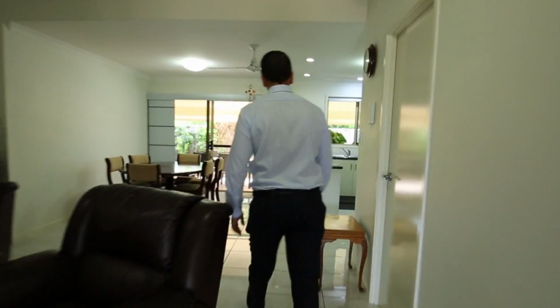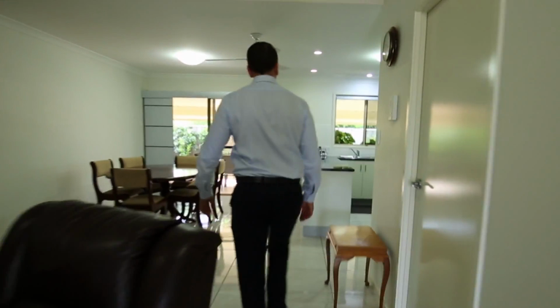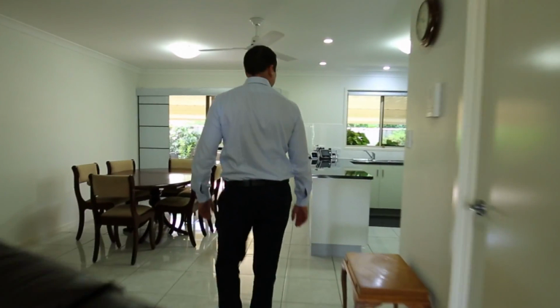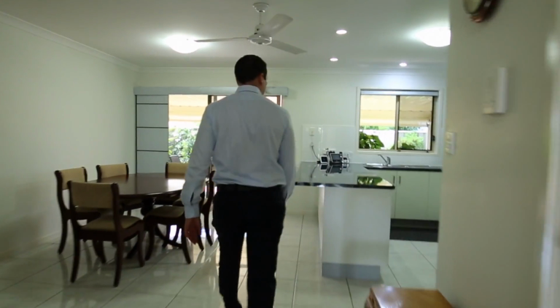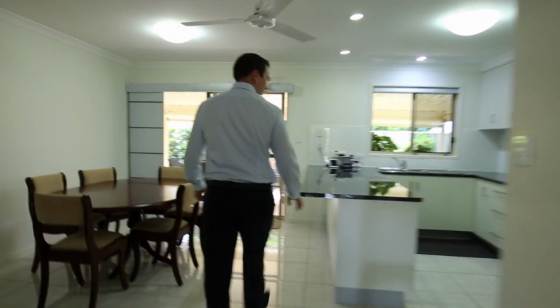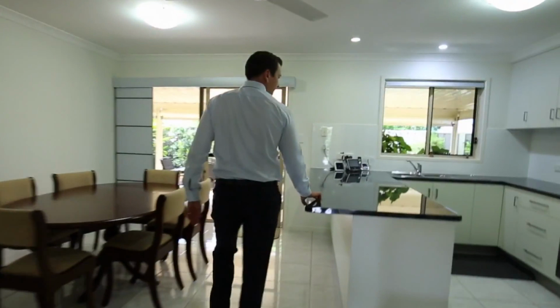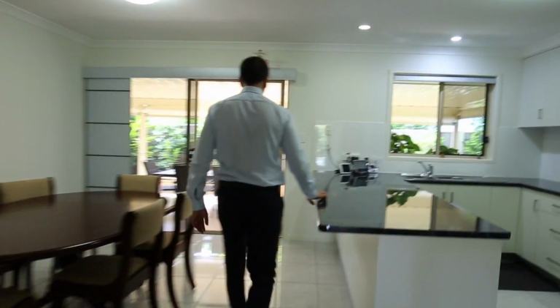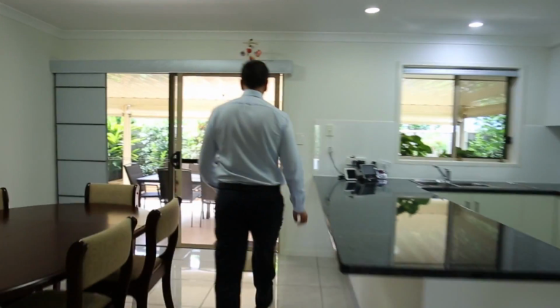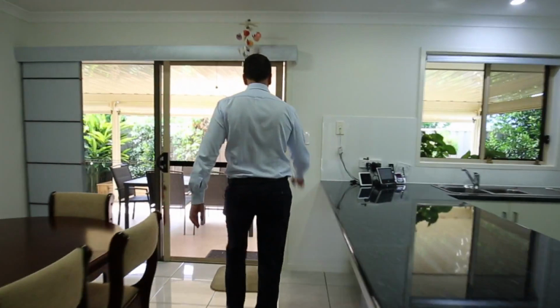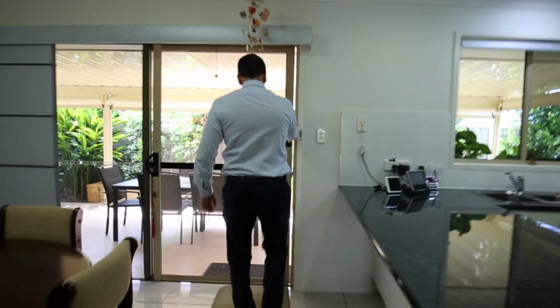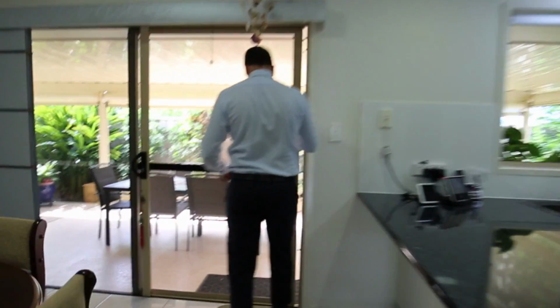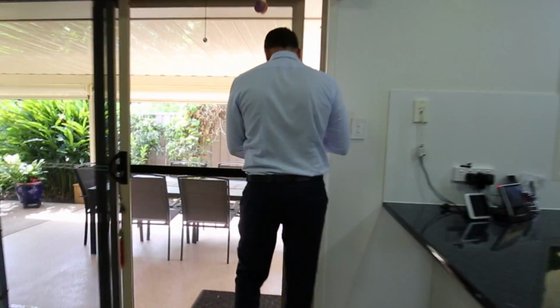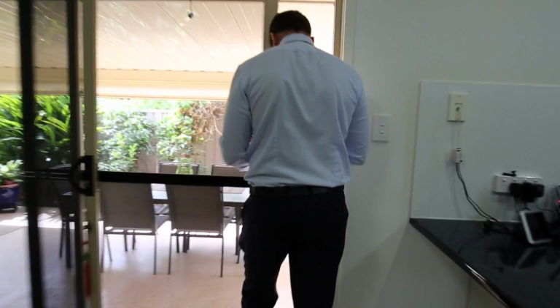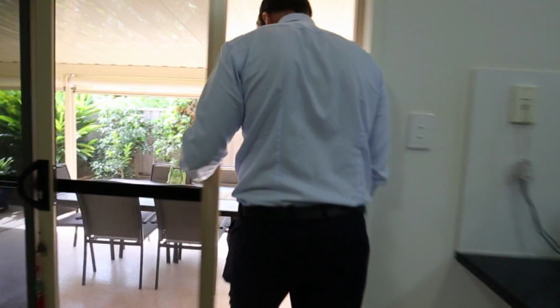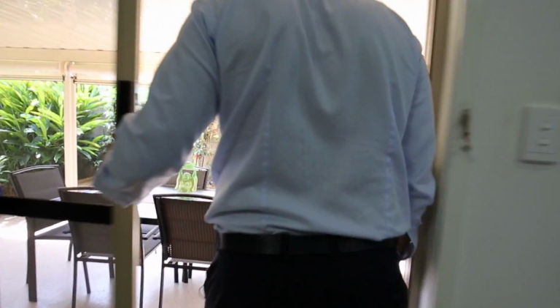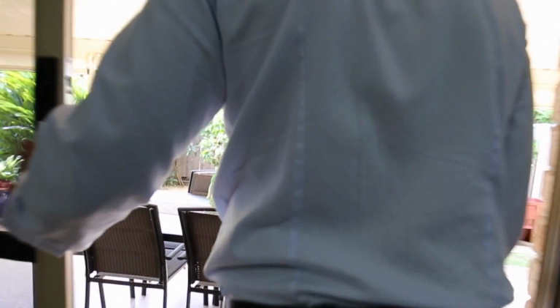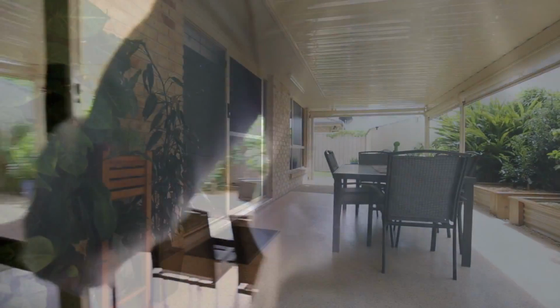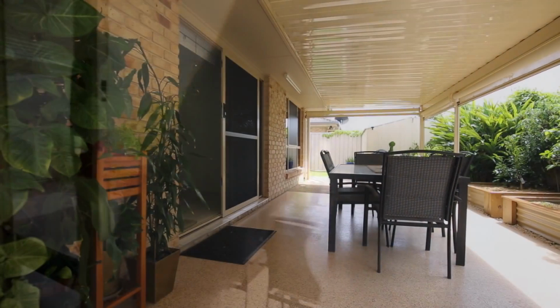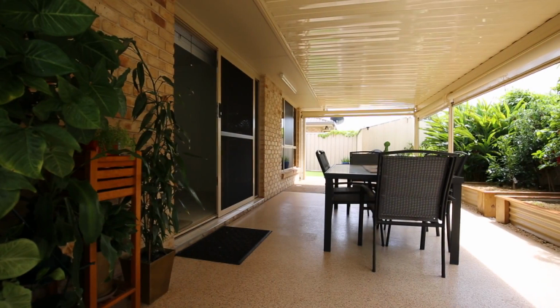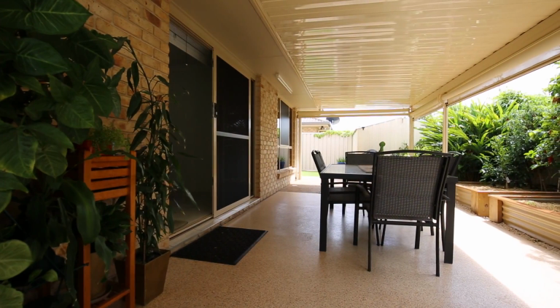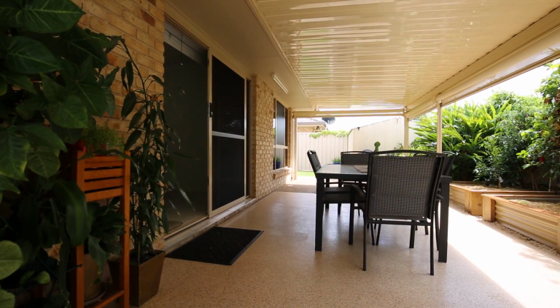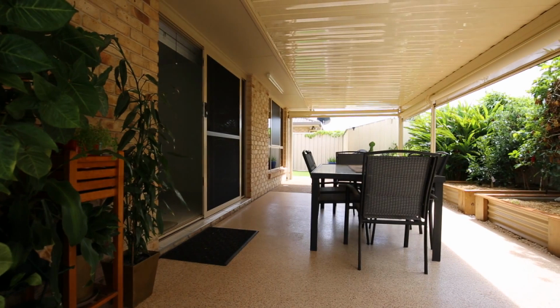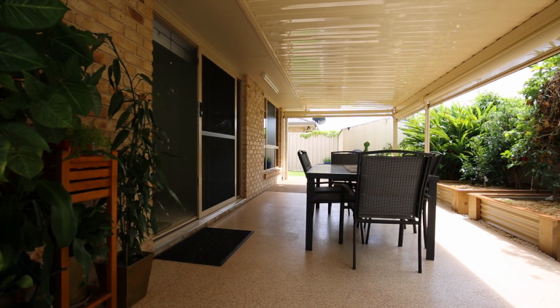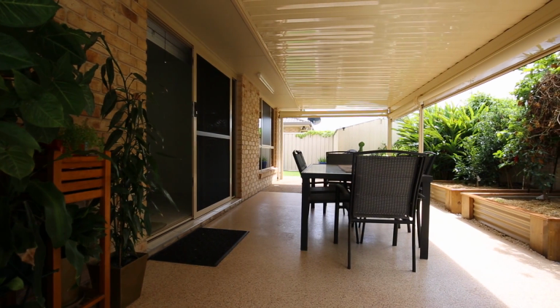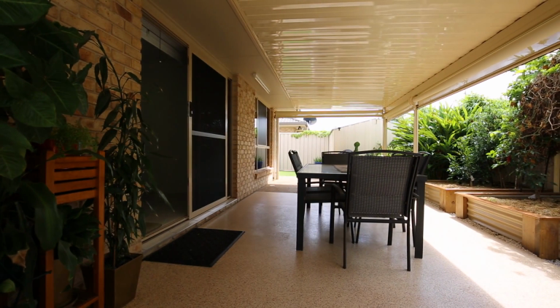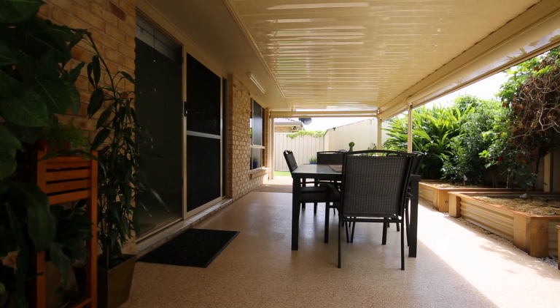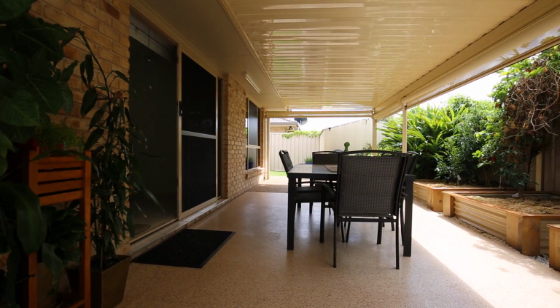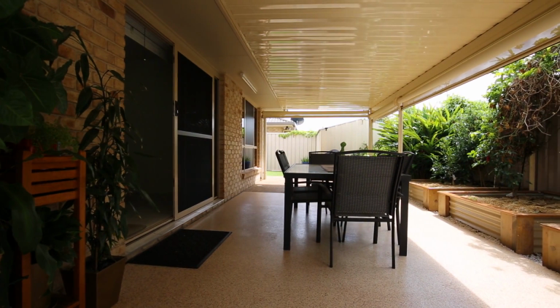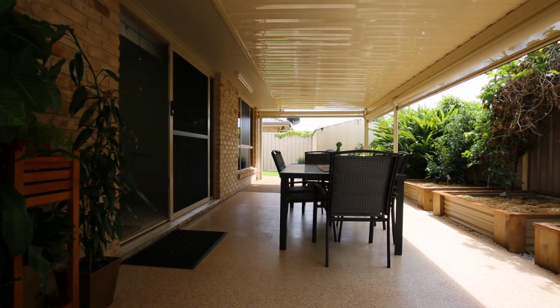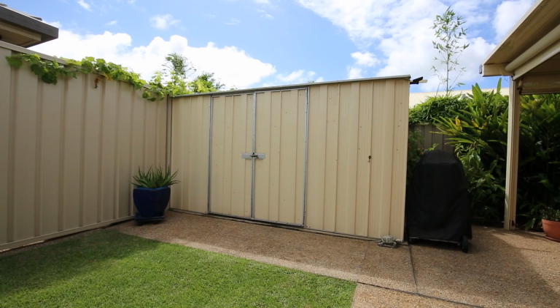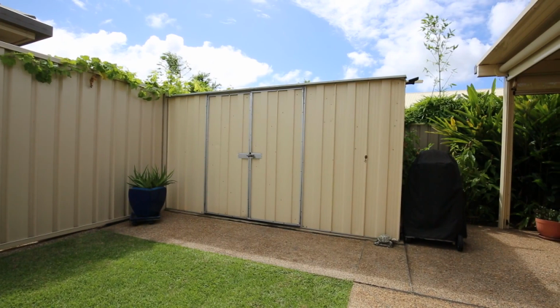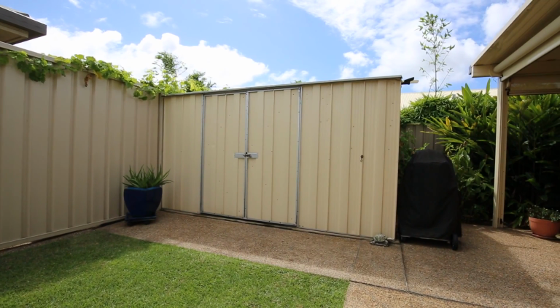Neutral tones throughout with gloss tiles in the living spaces and carpeted bedrooms. The huge courtyard entertaining area is in complete privacy with established fruit trees, garden shed and double gates for side access for additional parking or caravans.